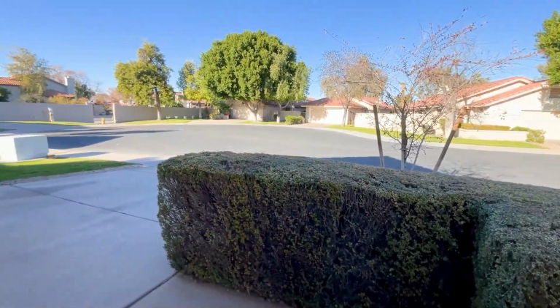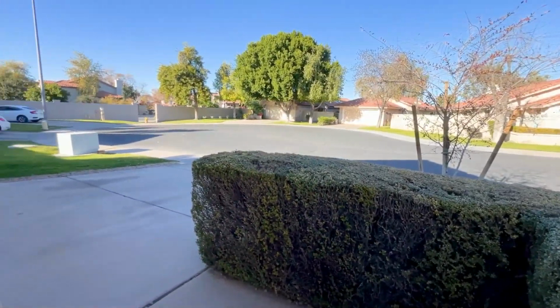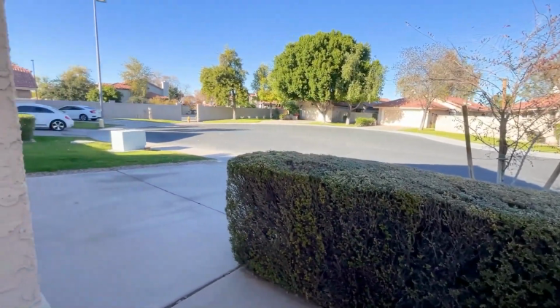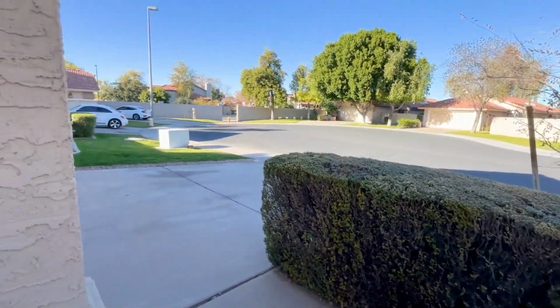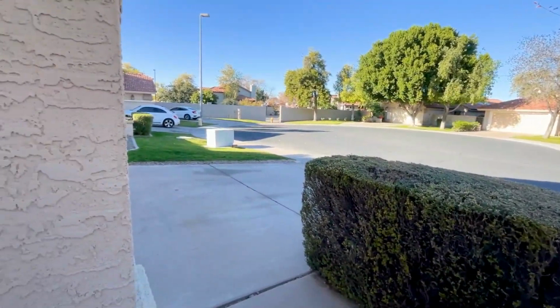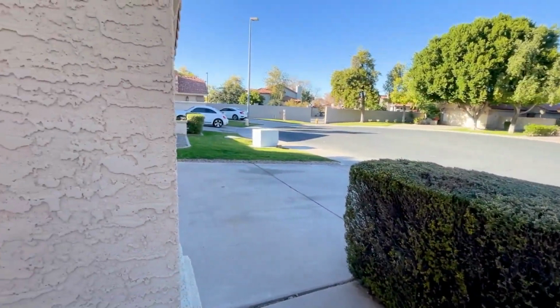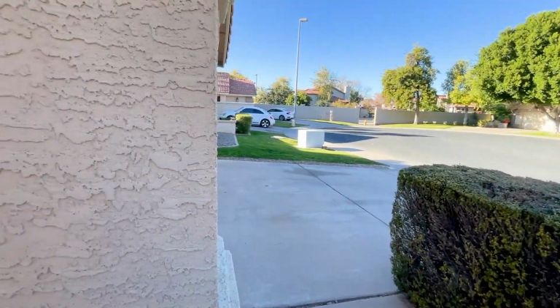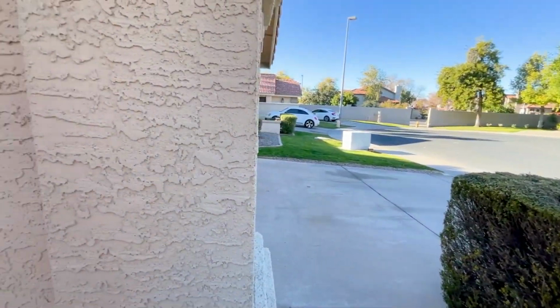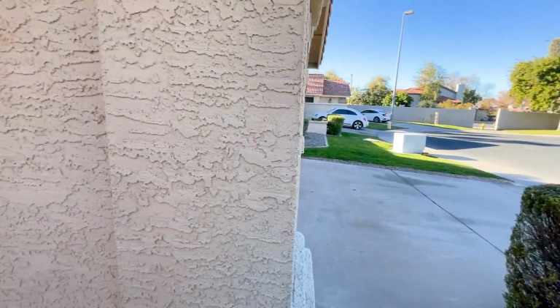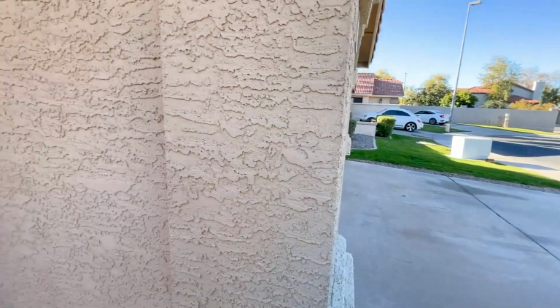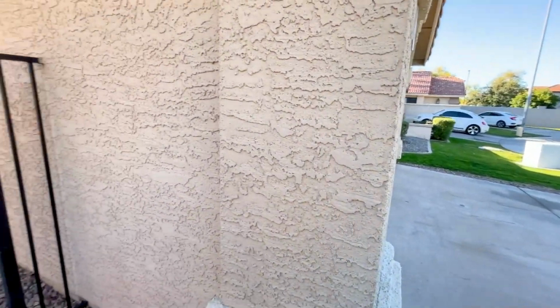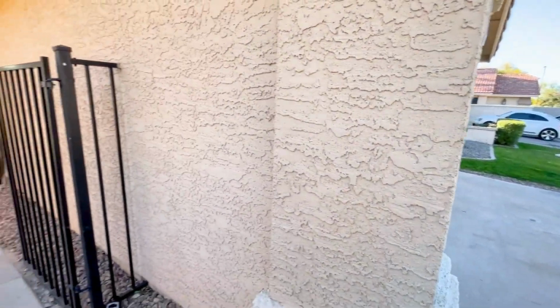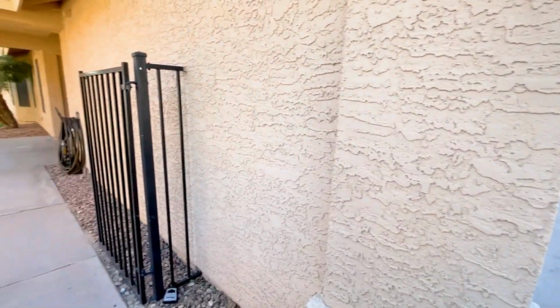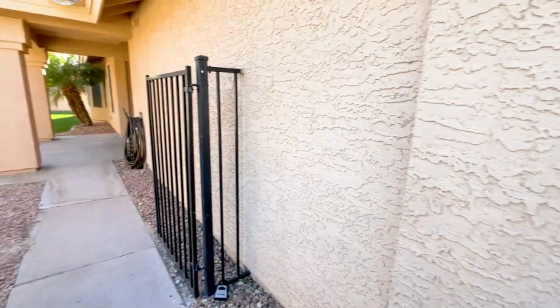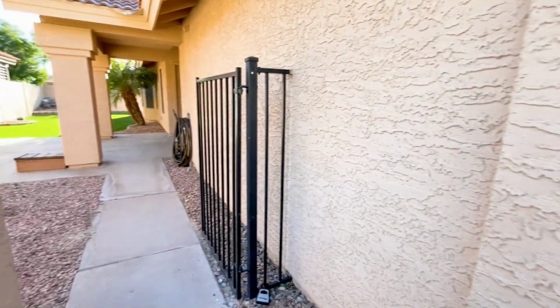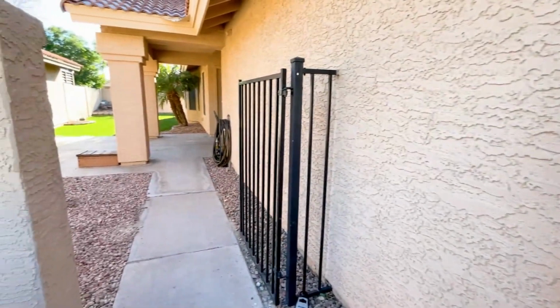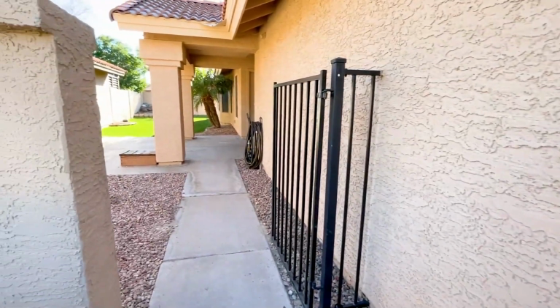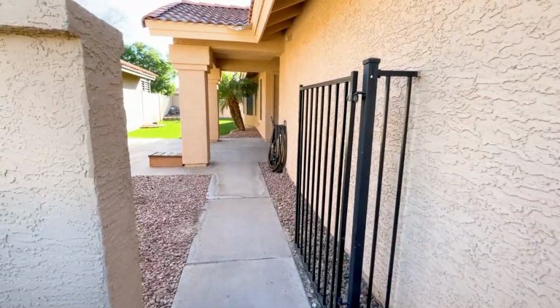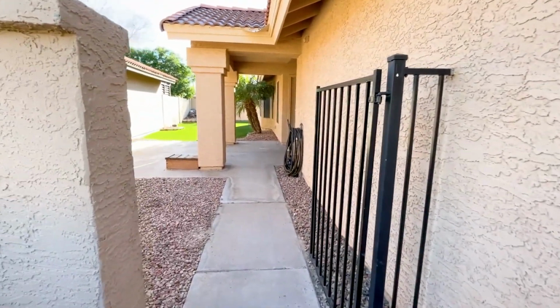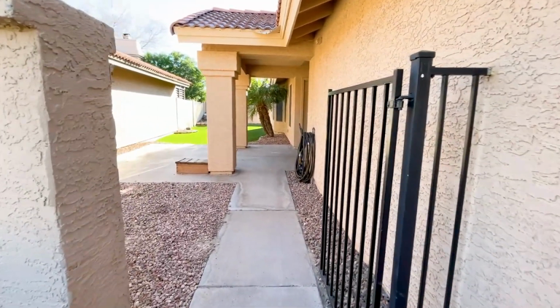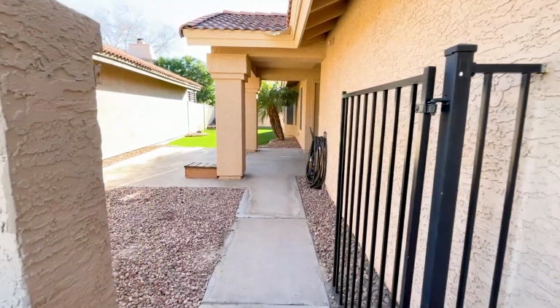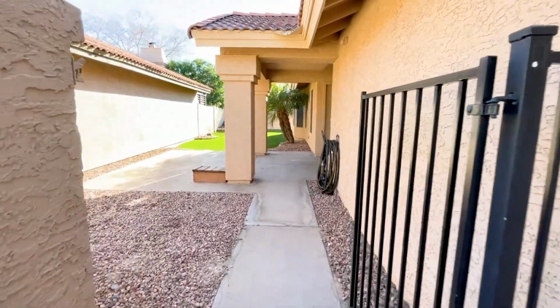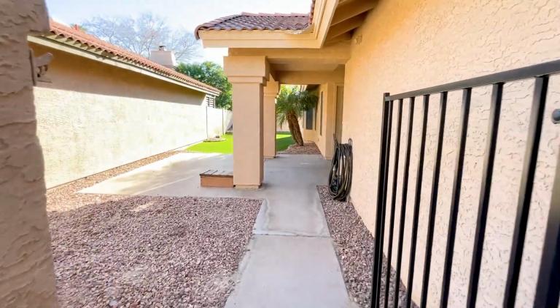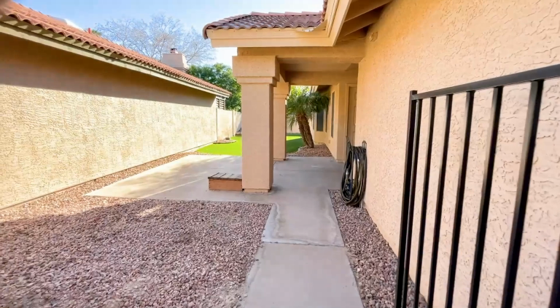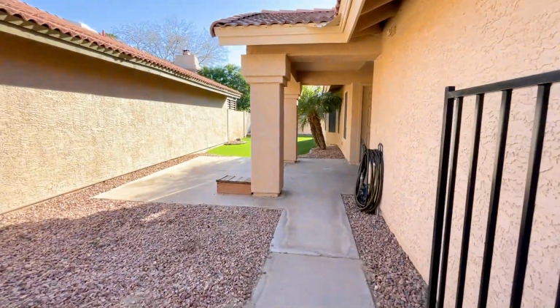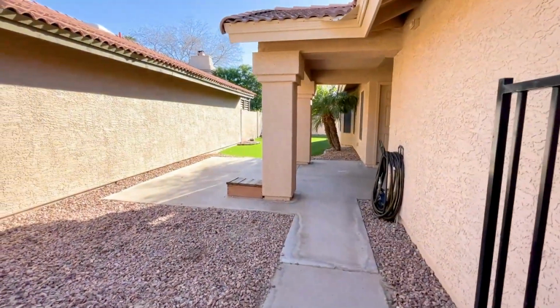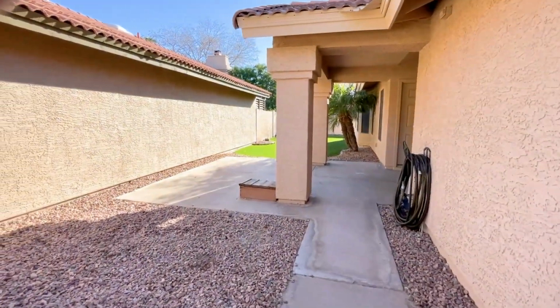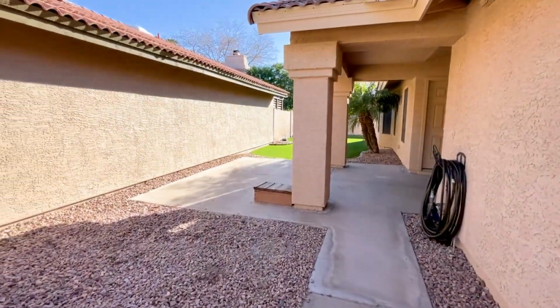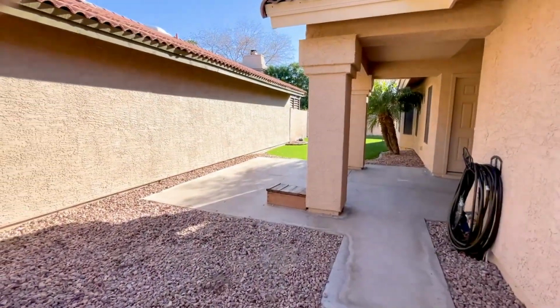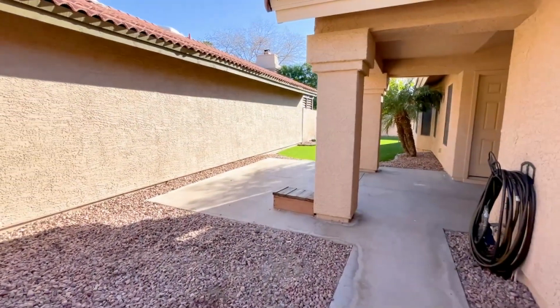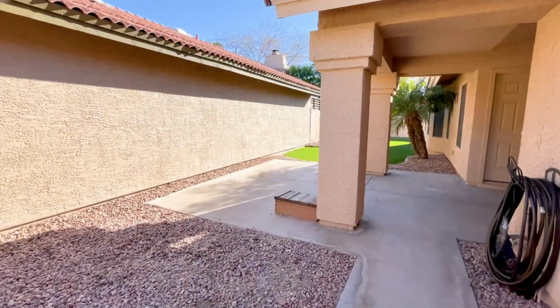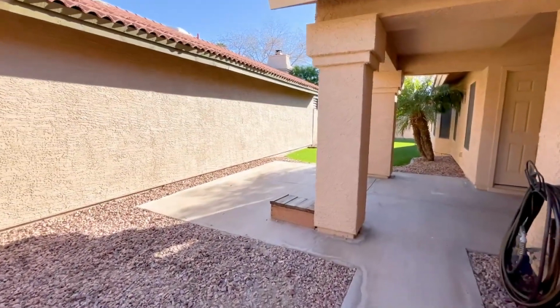ServiceStar Realty has been doing property management in Gilbert, Arizona since we opened our doors in 2011. We strive to be the best property management company in Gilbert.